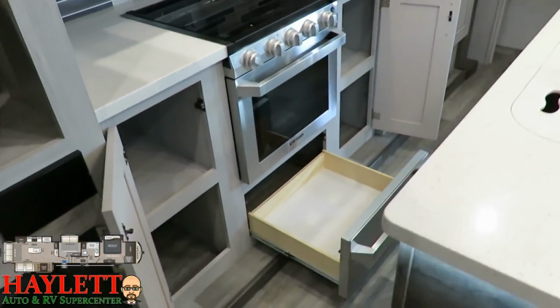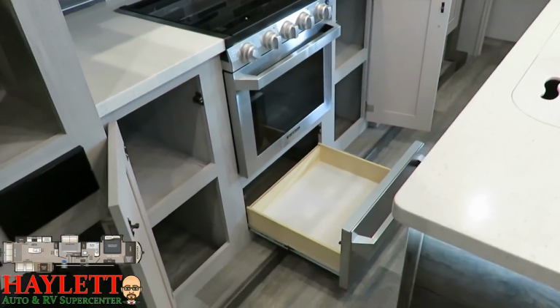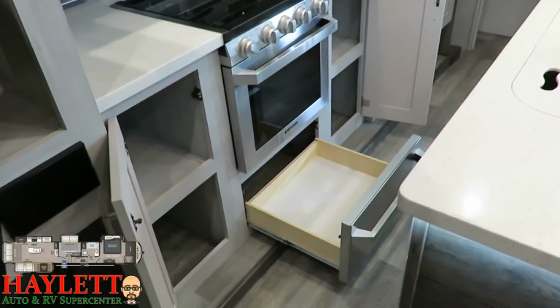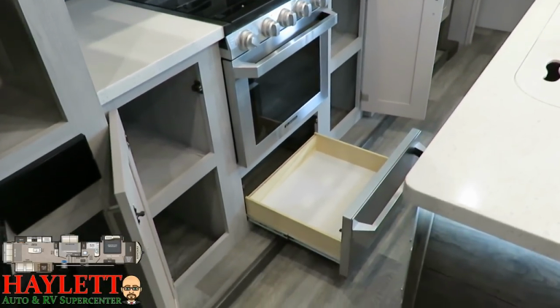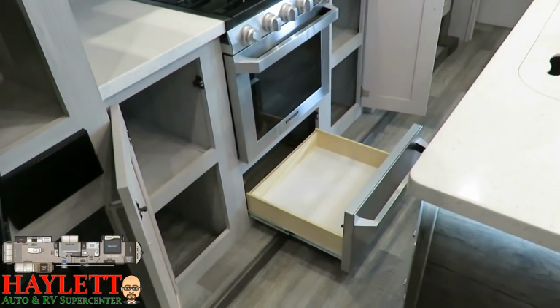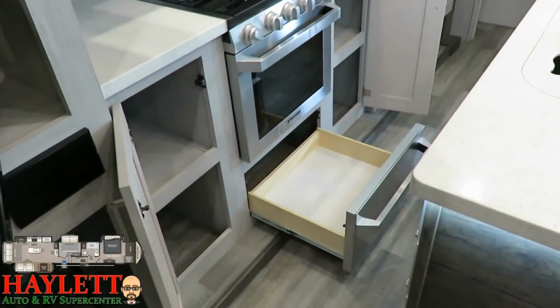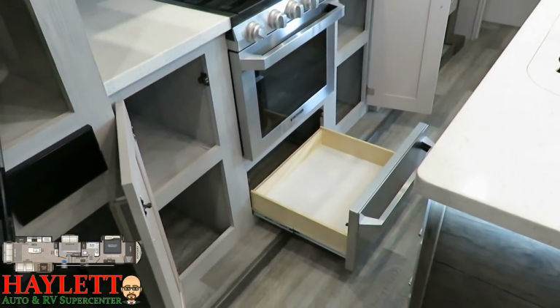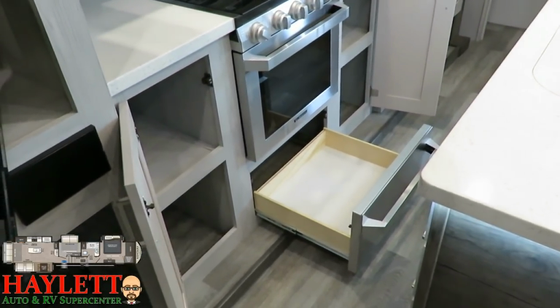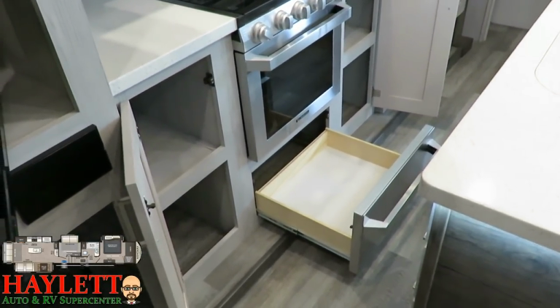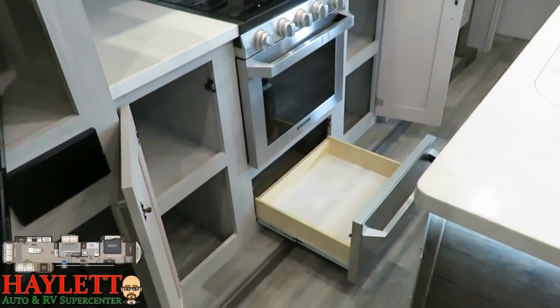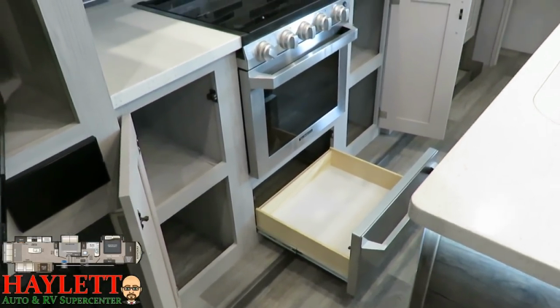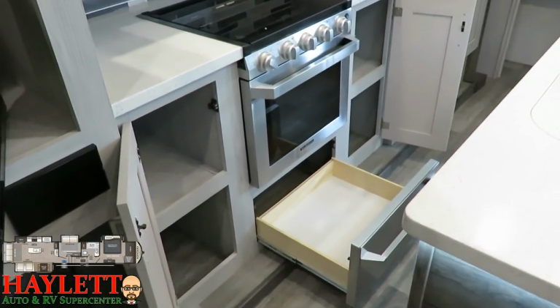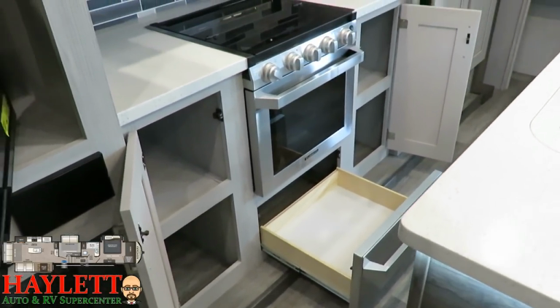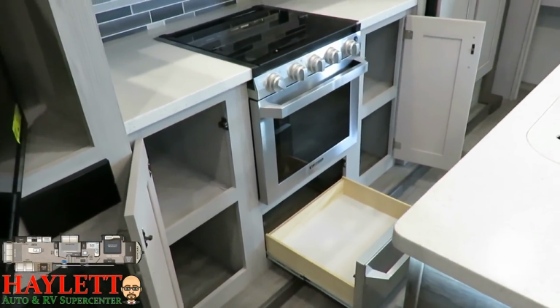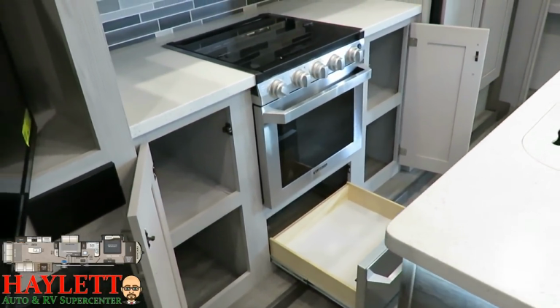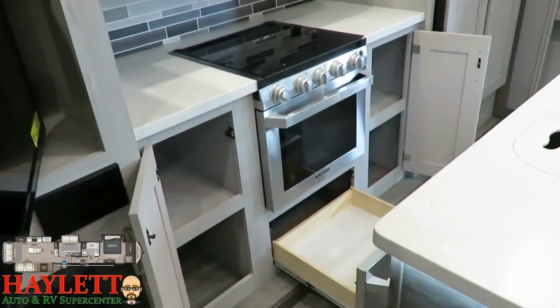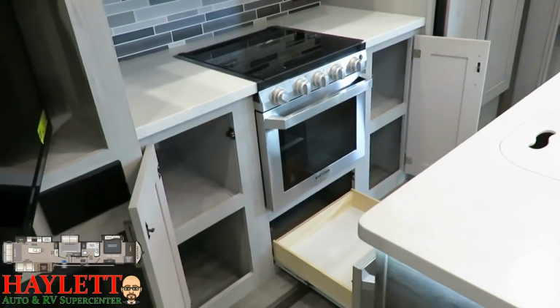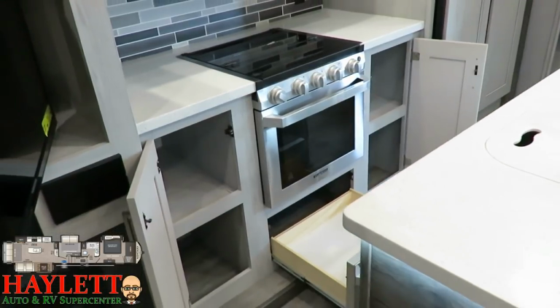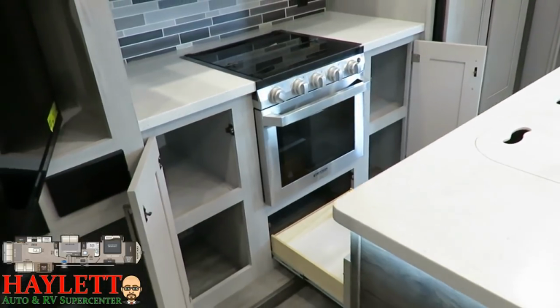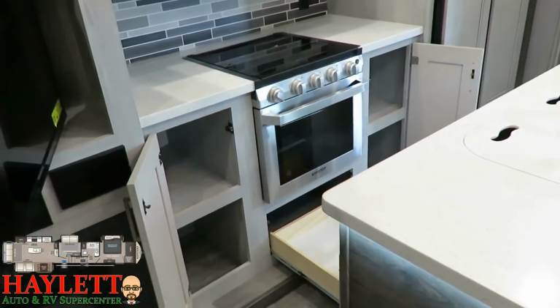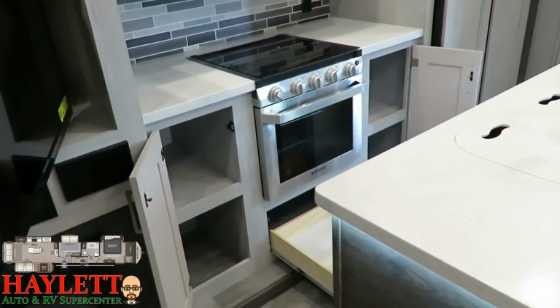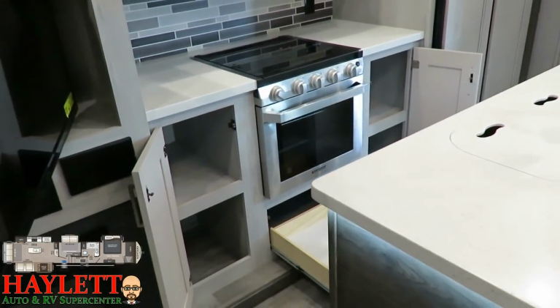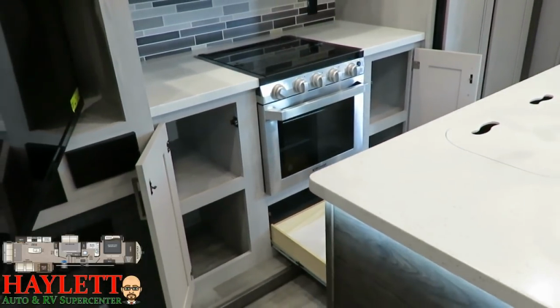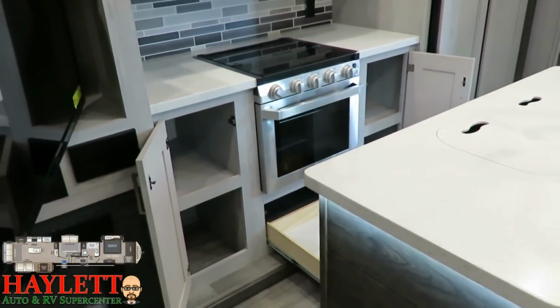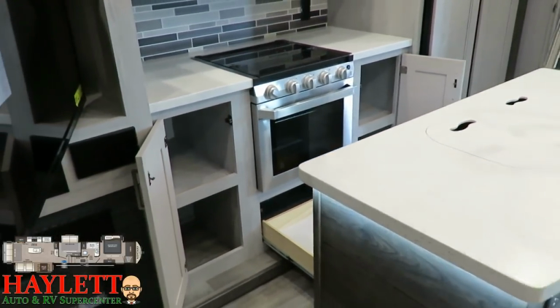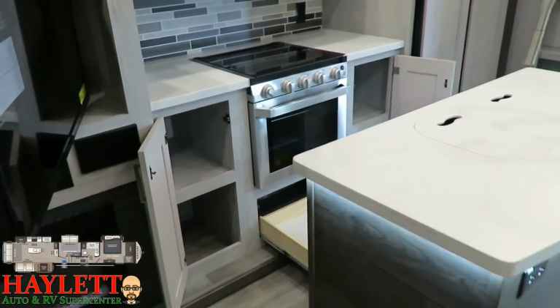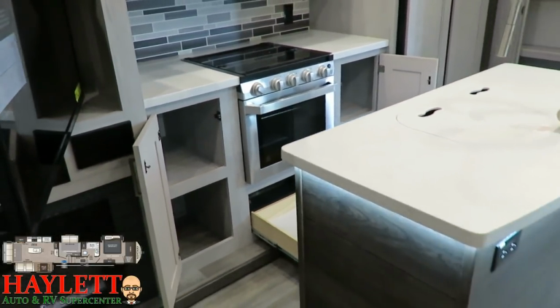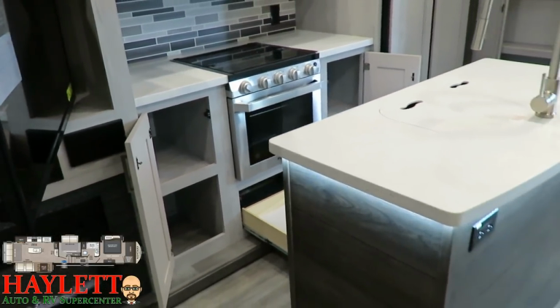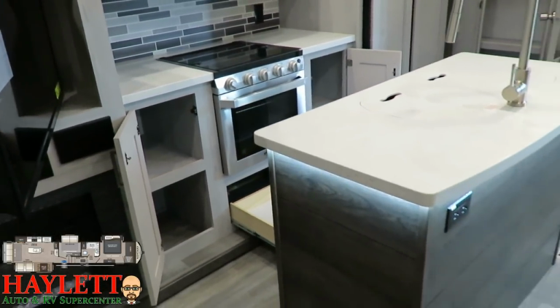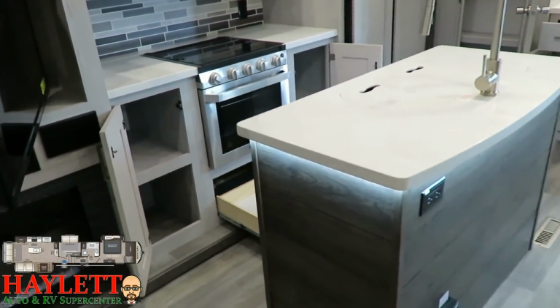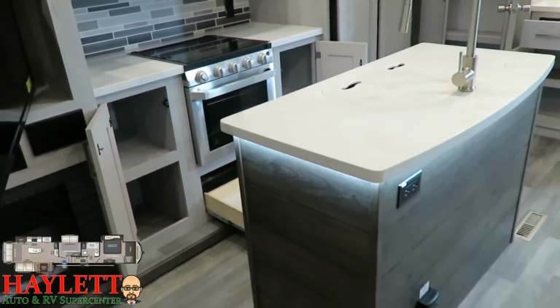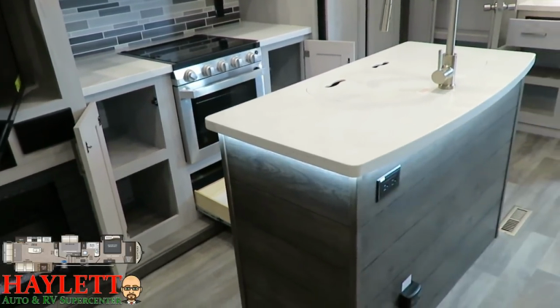Every part of this is awesome. Easy-reach appliance outlets is something they are really fantastic at in a lot of Keystone products.